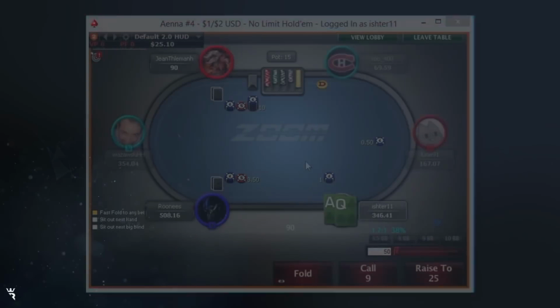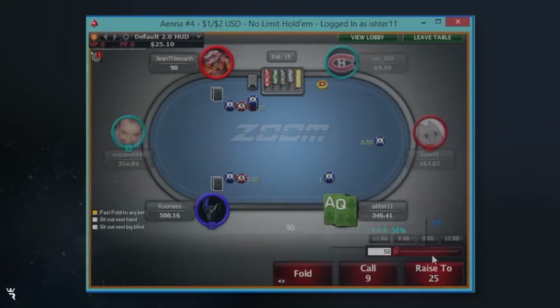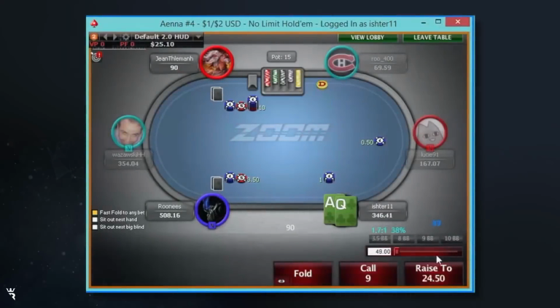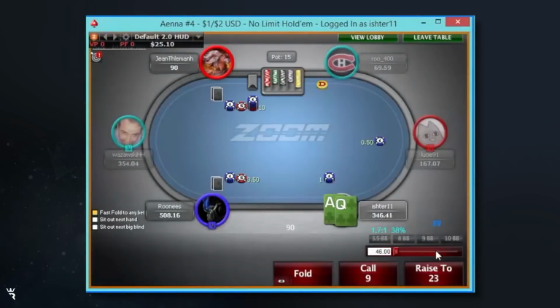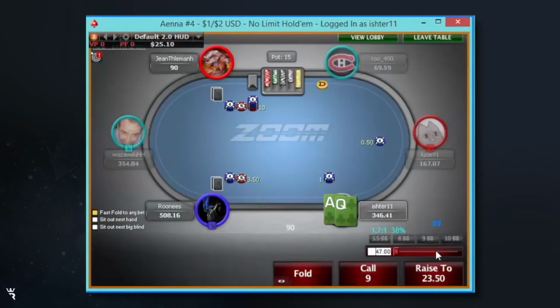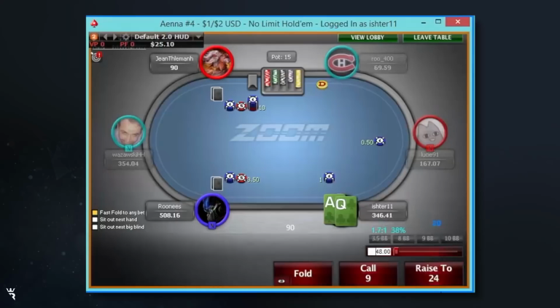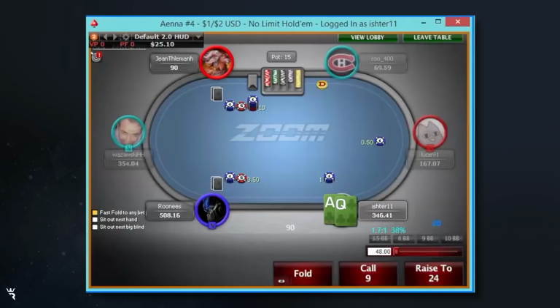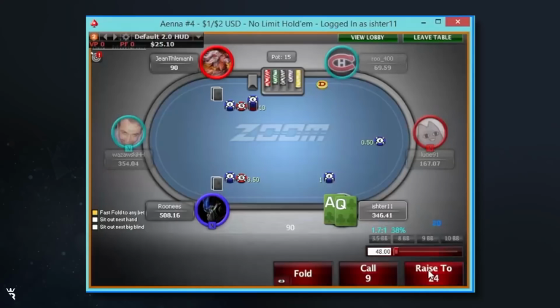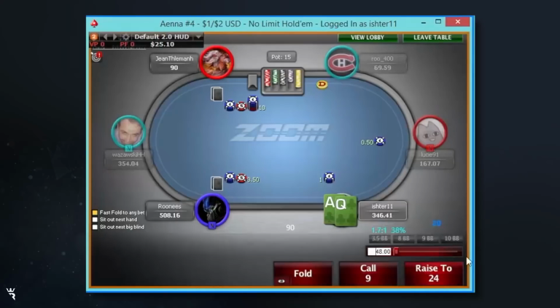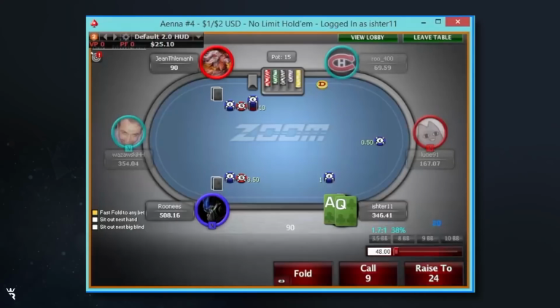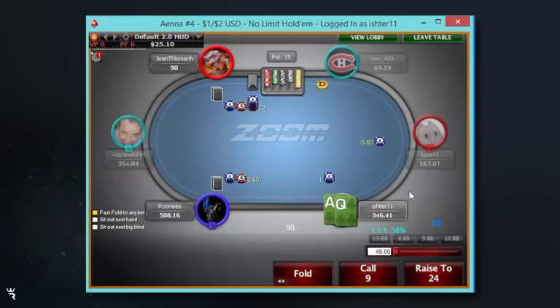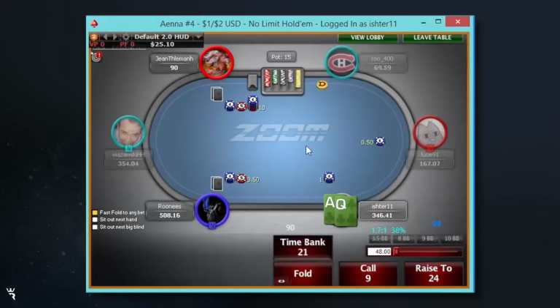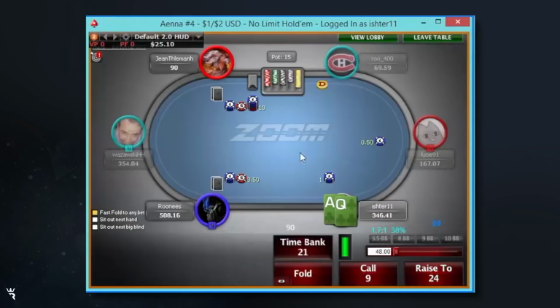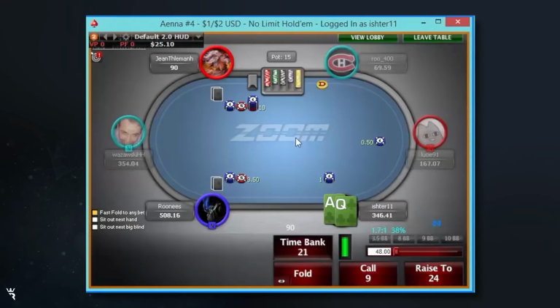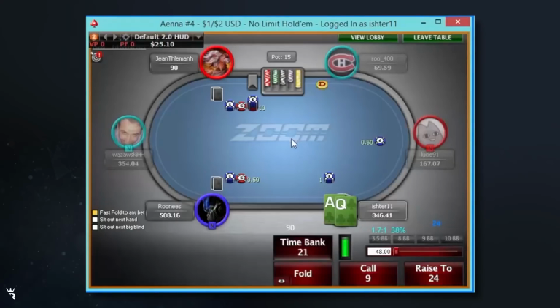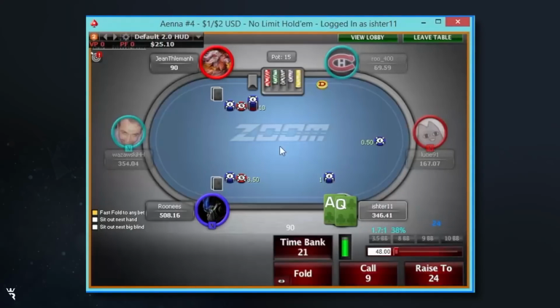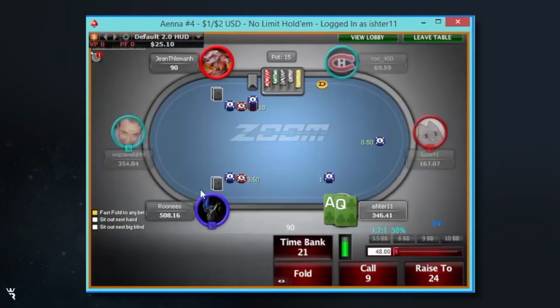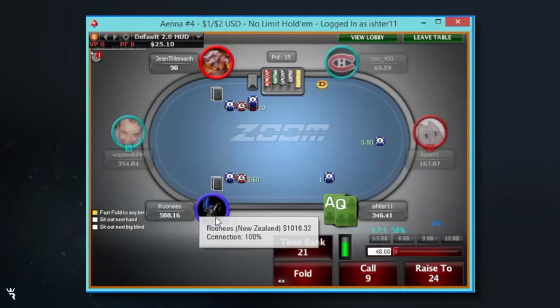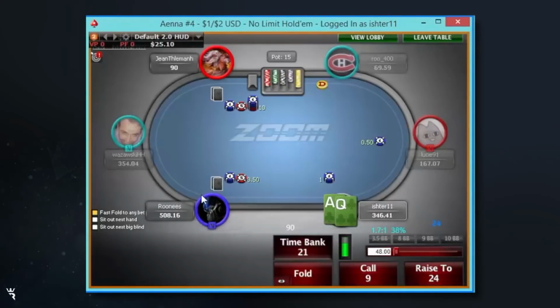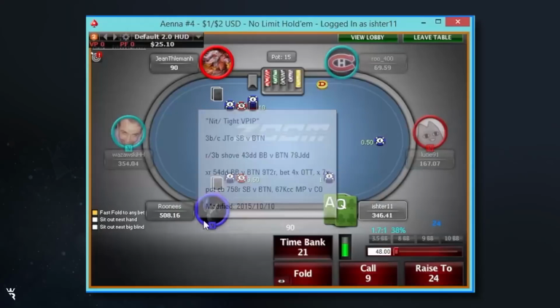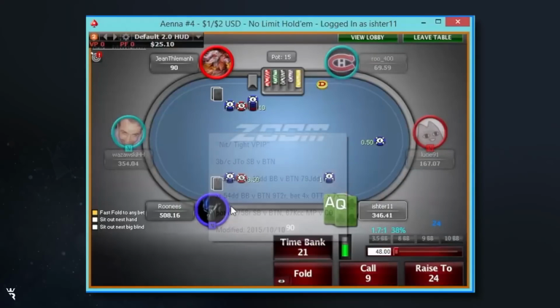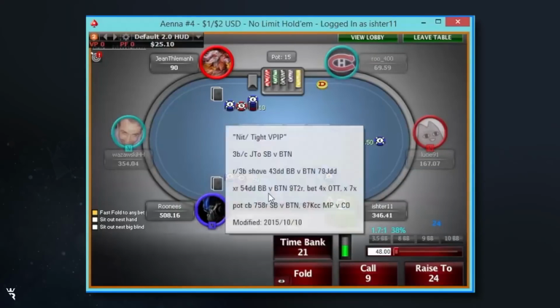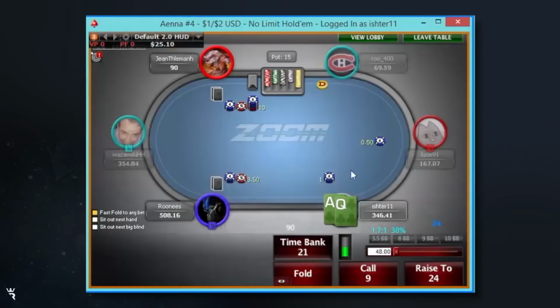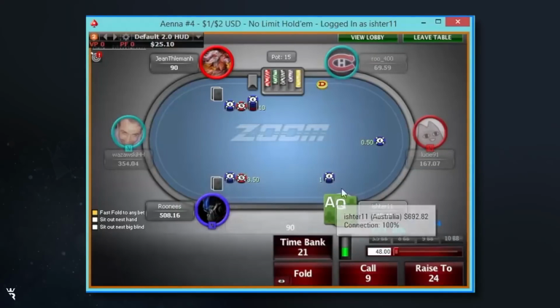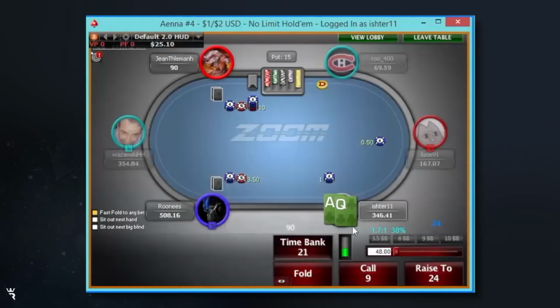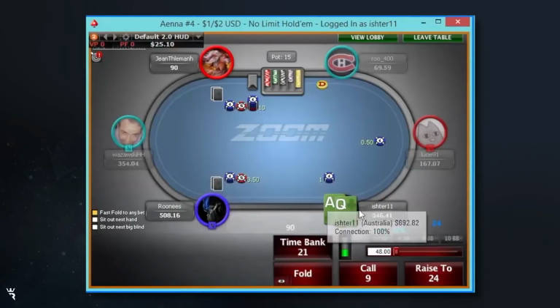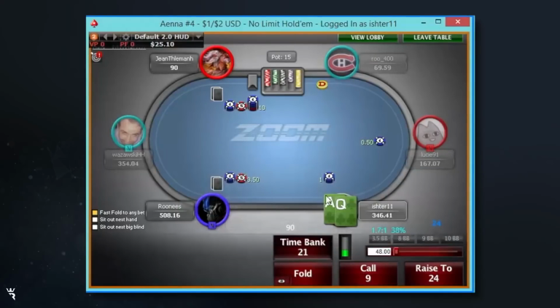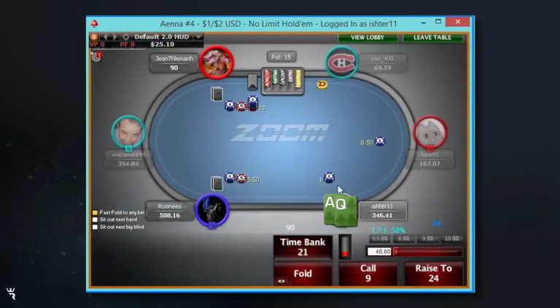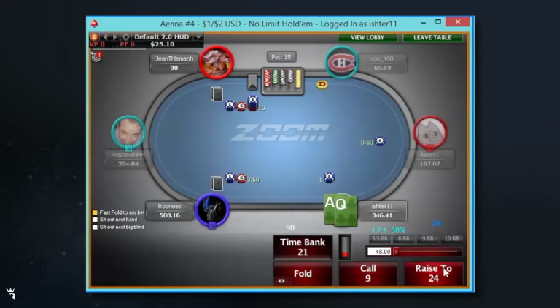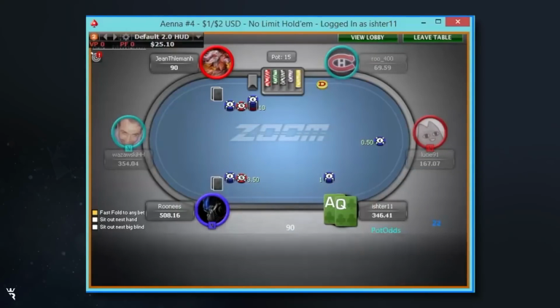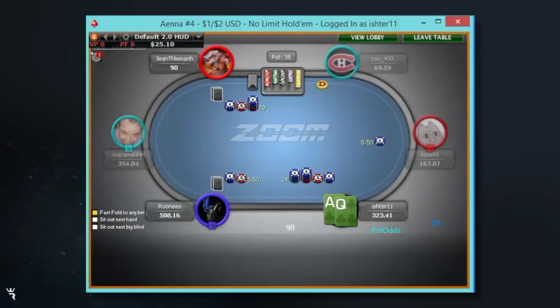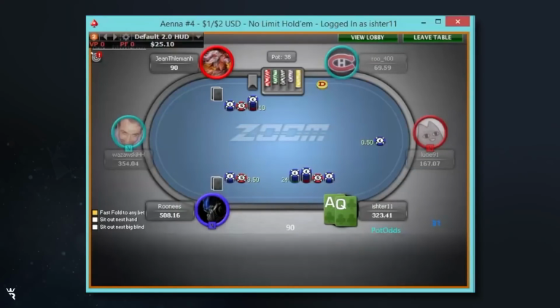This one is going to be called for that range pretty much always, but it's less of an attractive spot because this guy is like a super nit. But I mean, this is just such a great hand and one that I don't like folding.